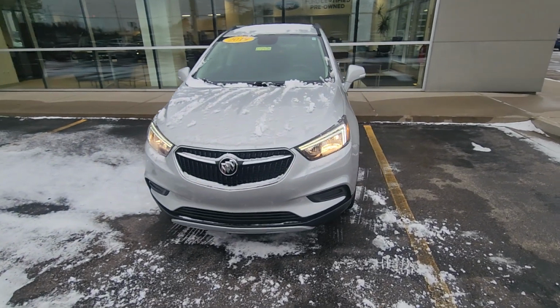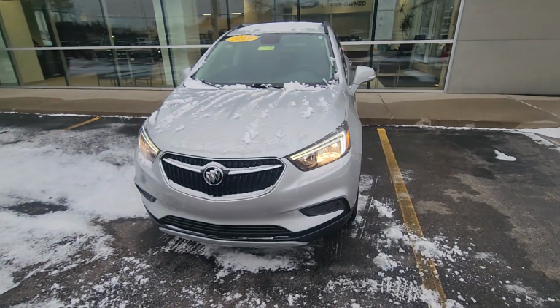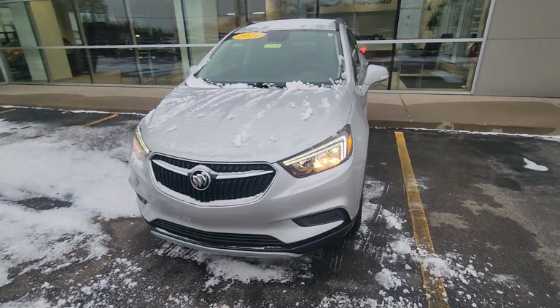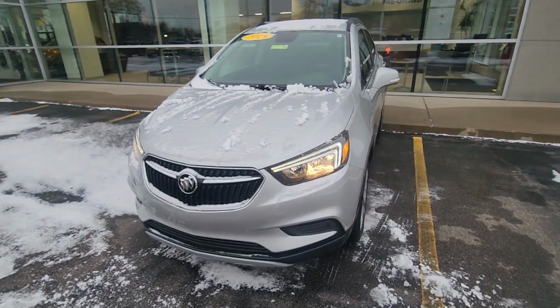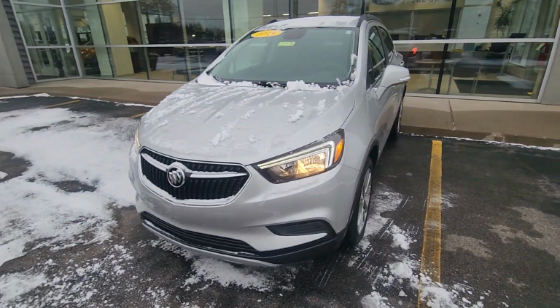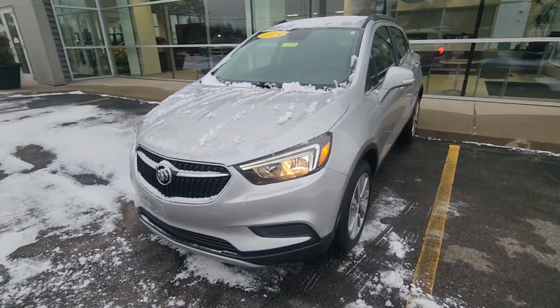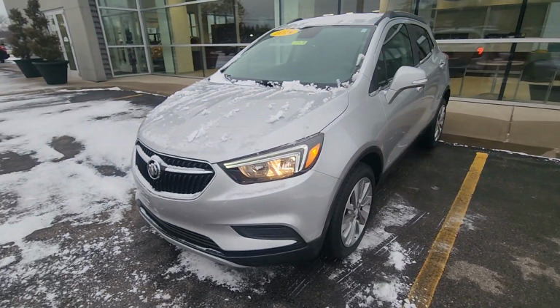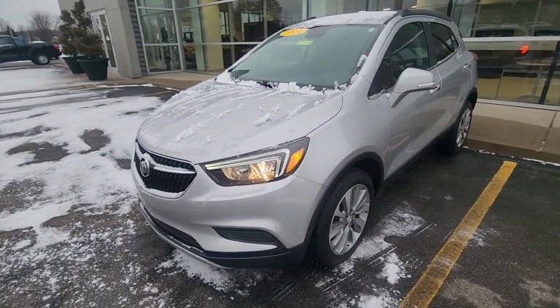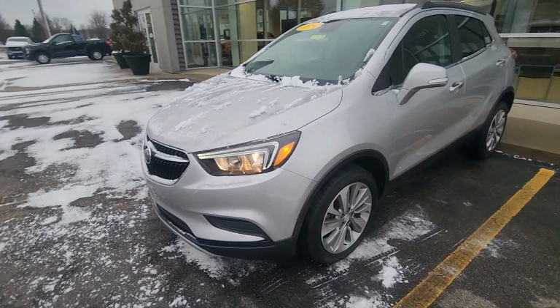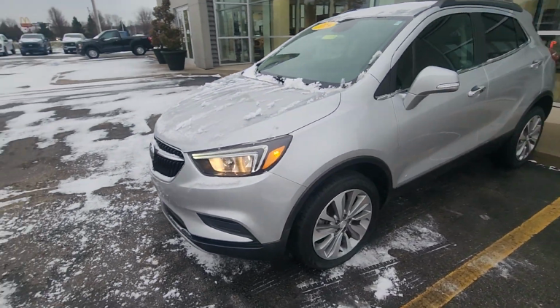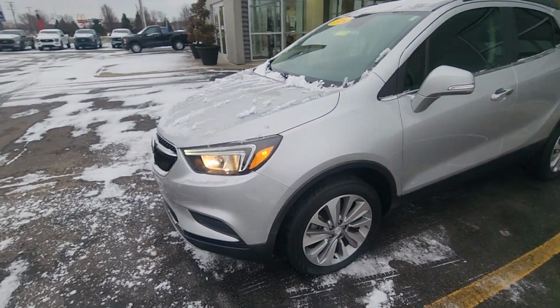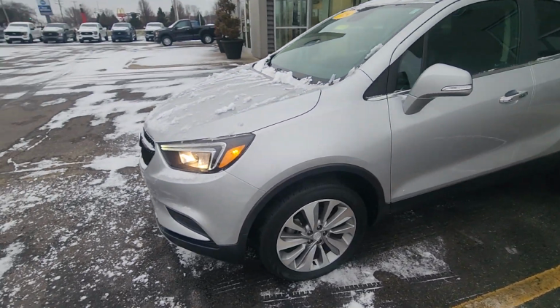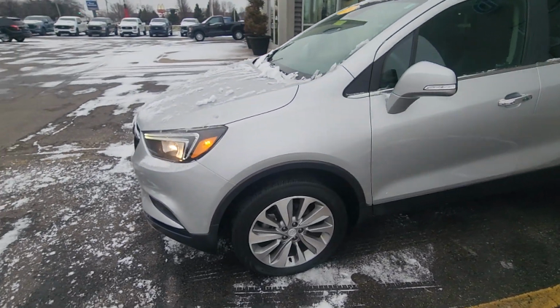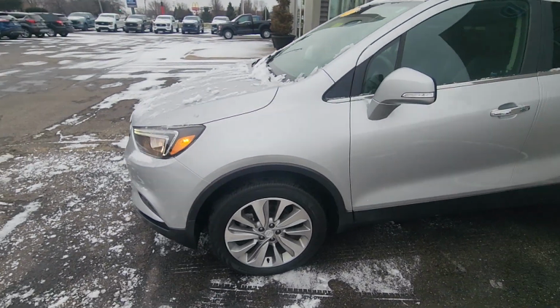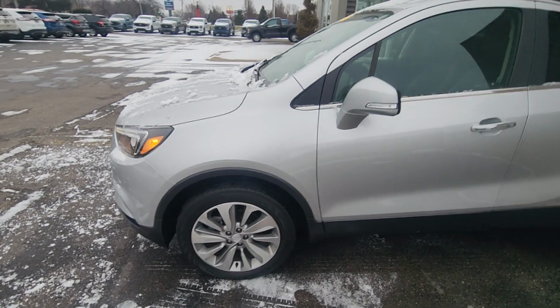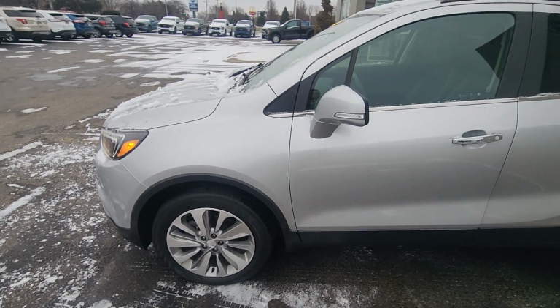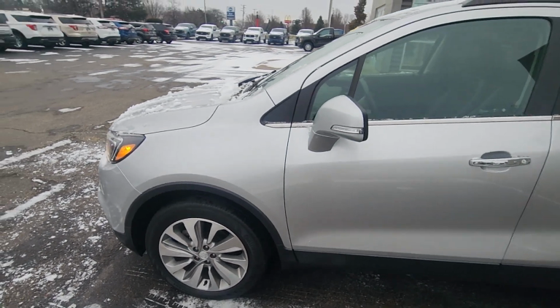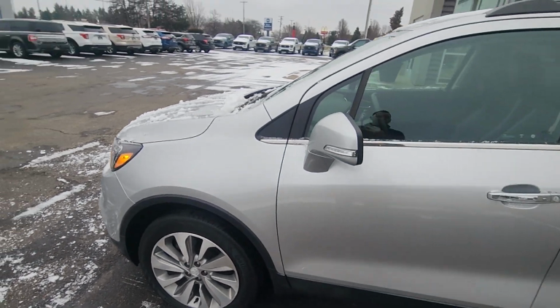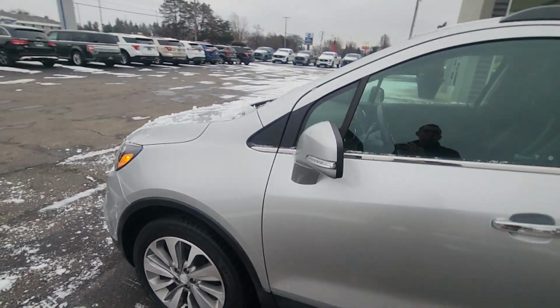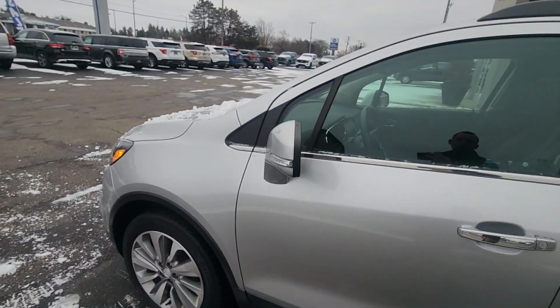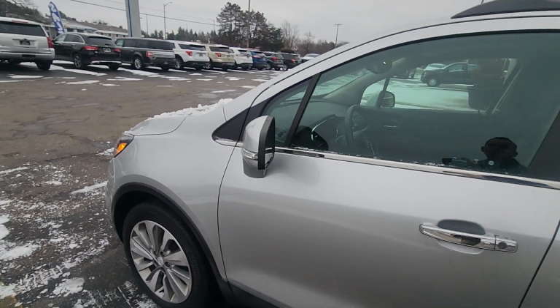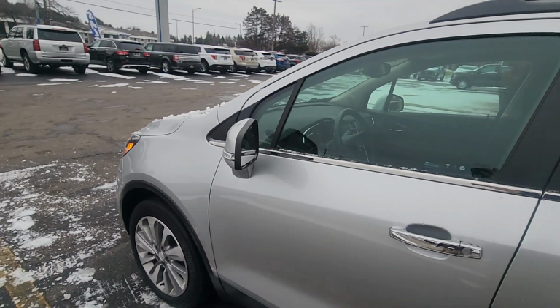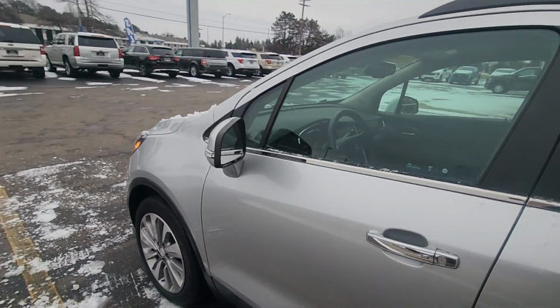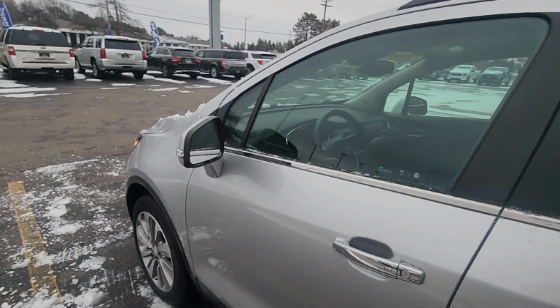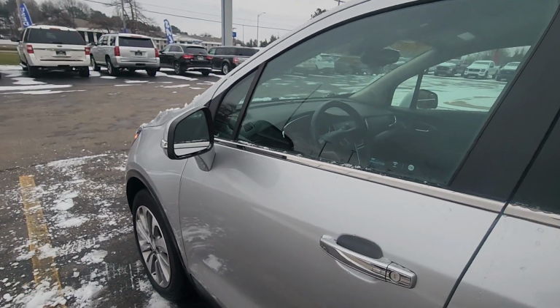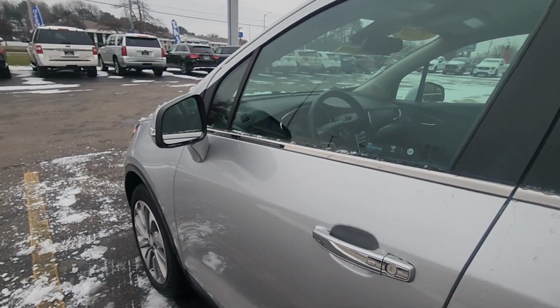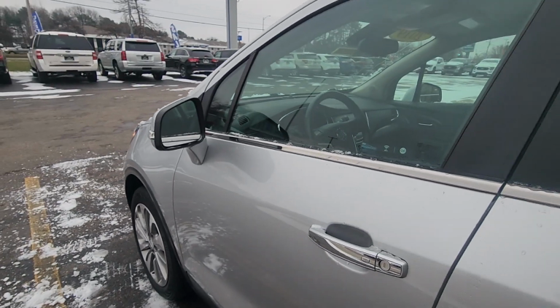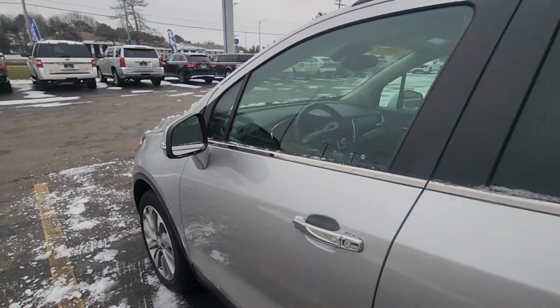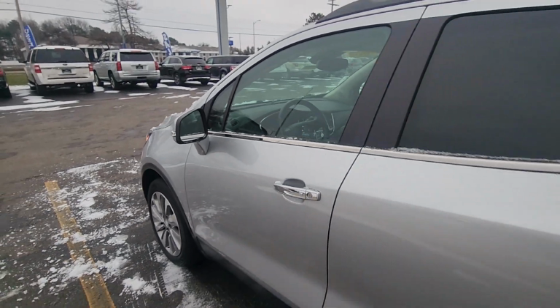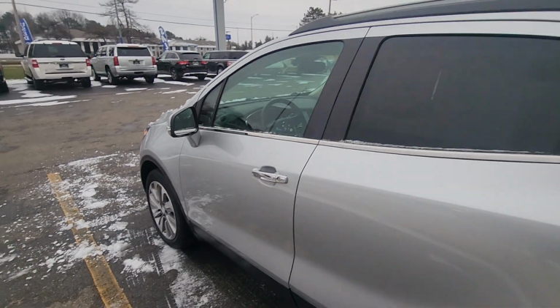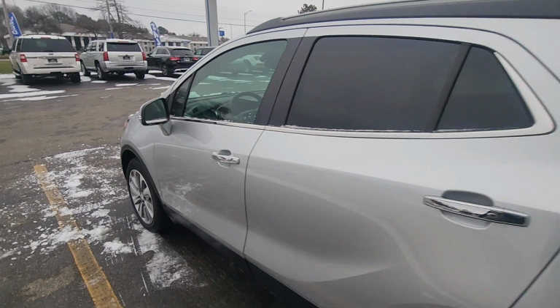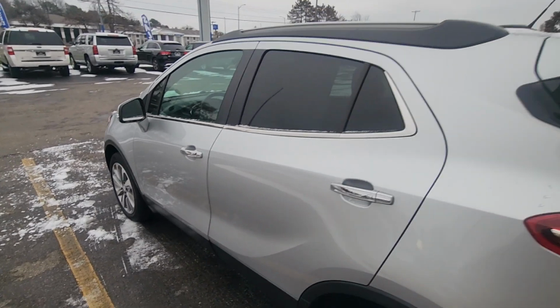Alright, so we've got this 2019 Buick Encore. Just marked the price down under $22,000. It's an accident-free vehicle with just under 40,000 miles on it.